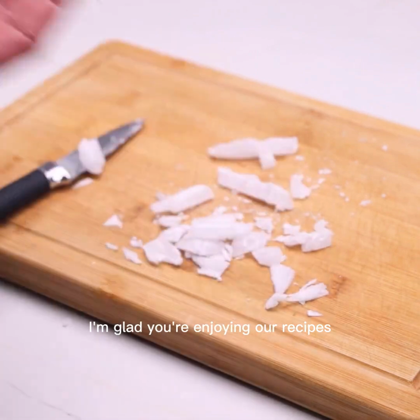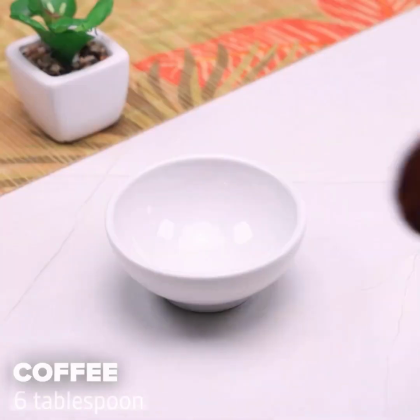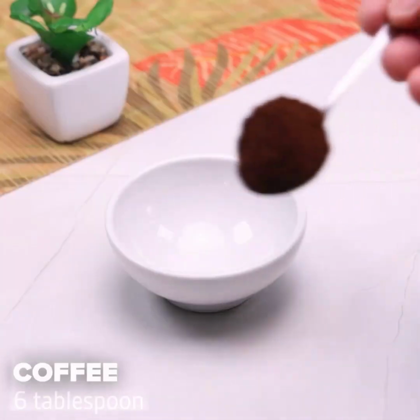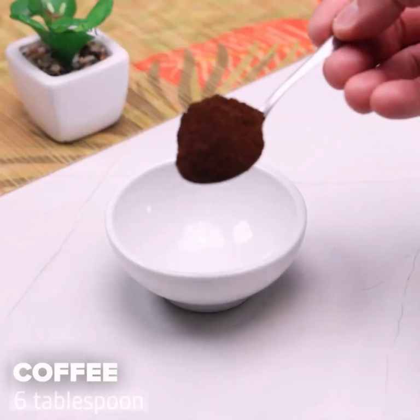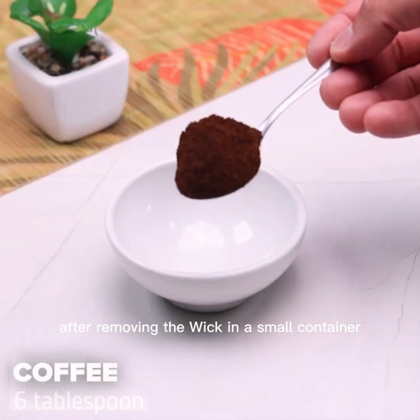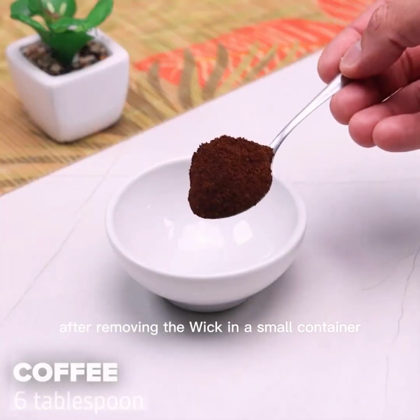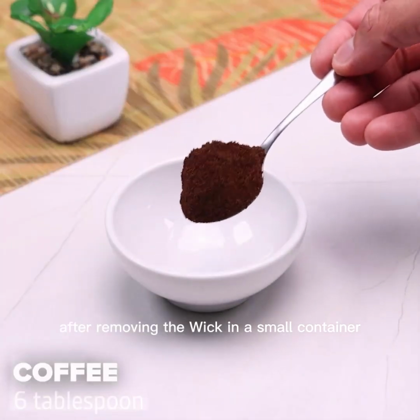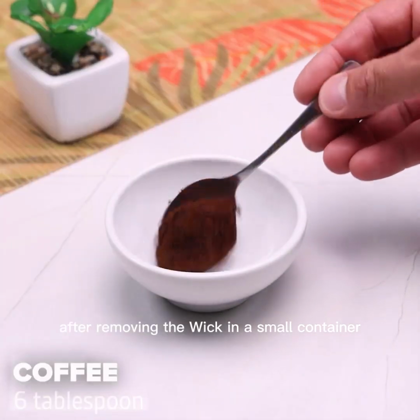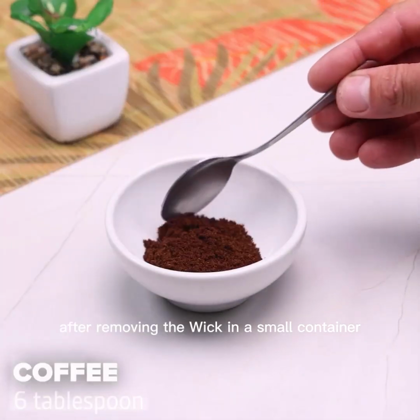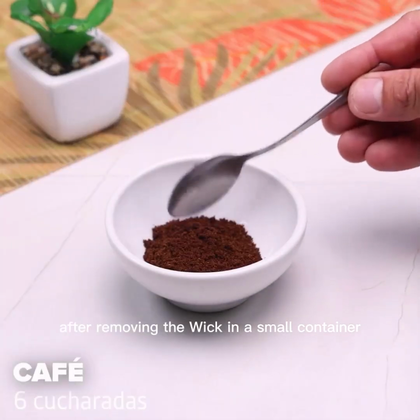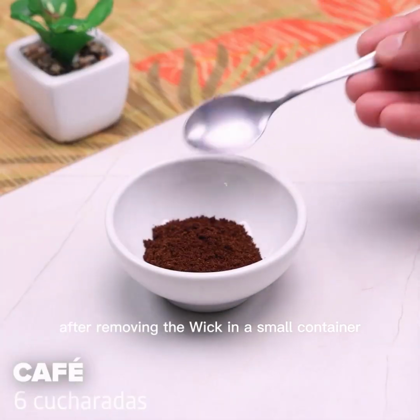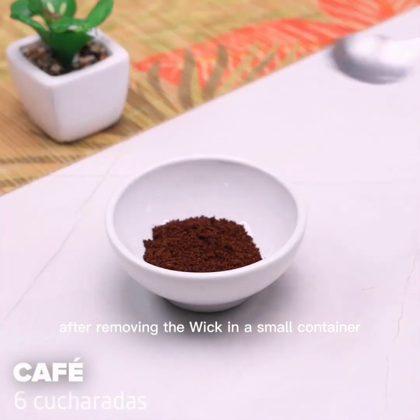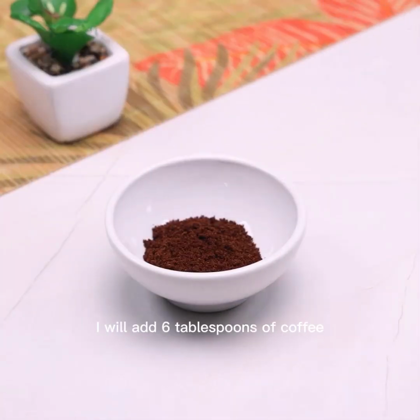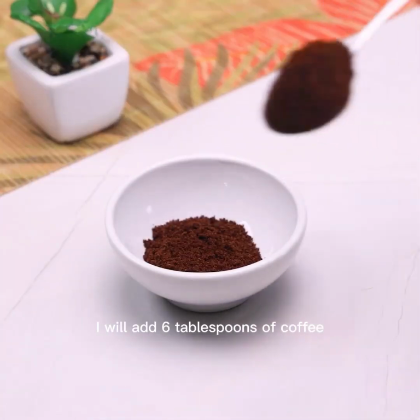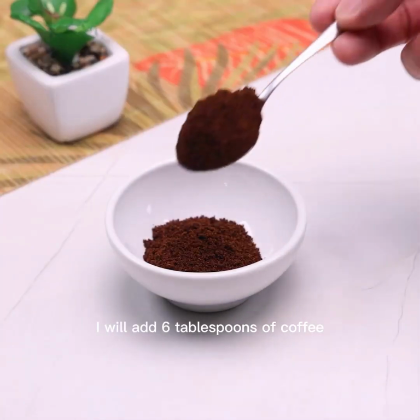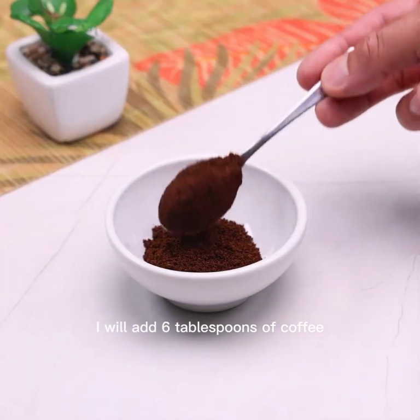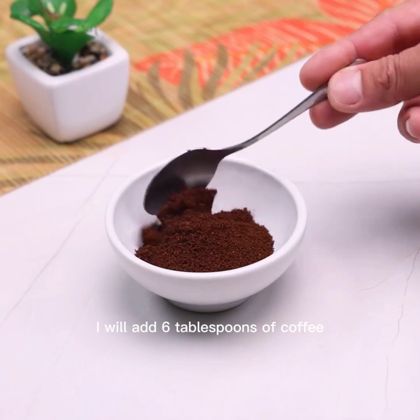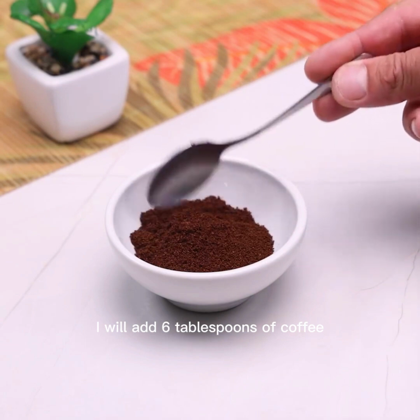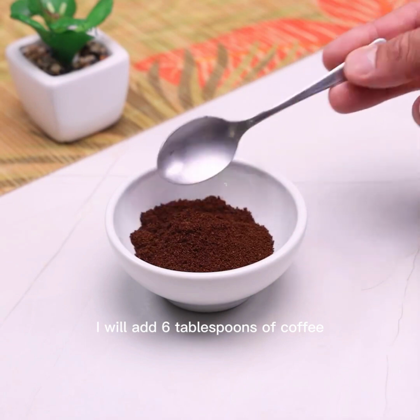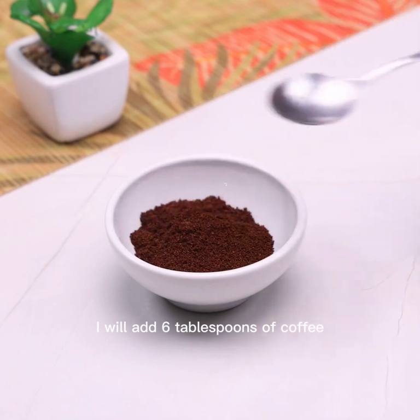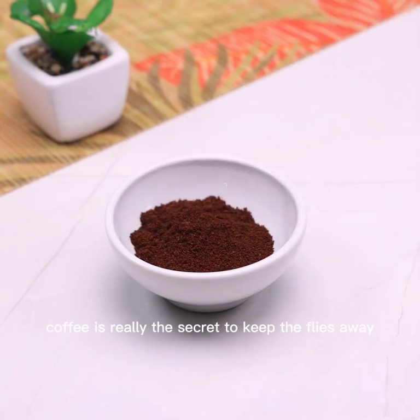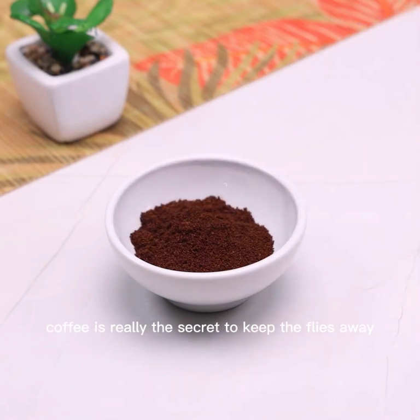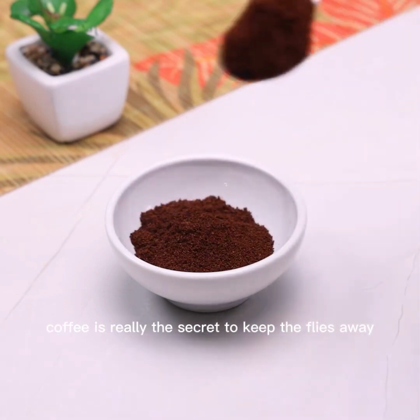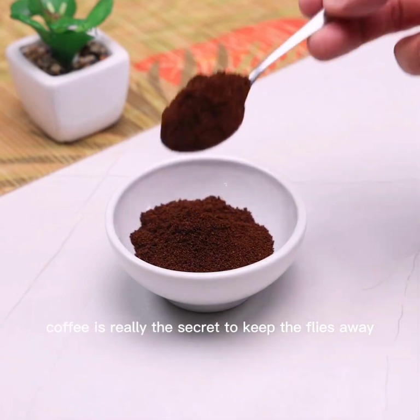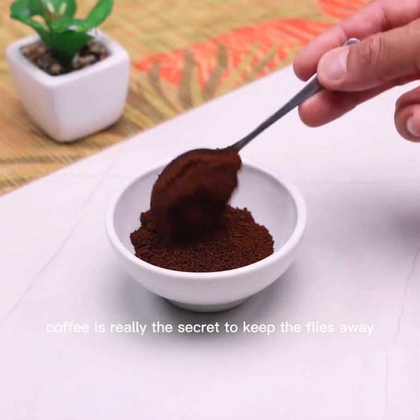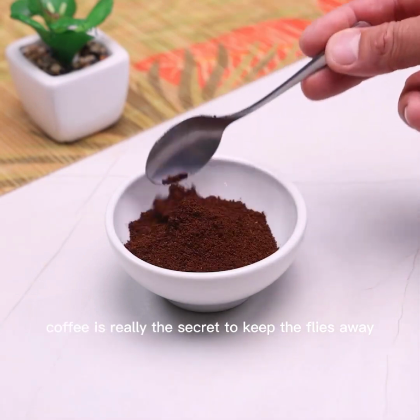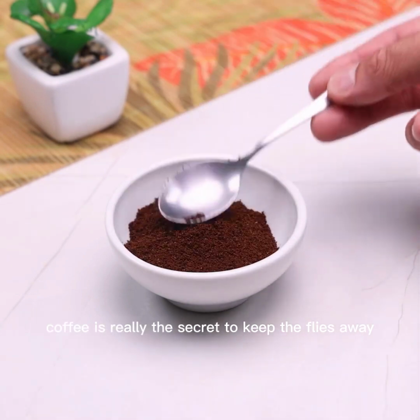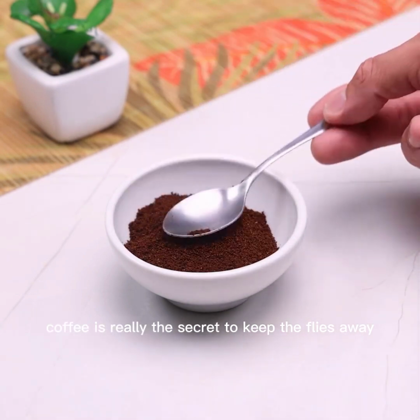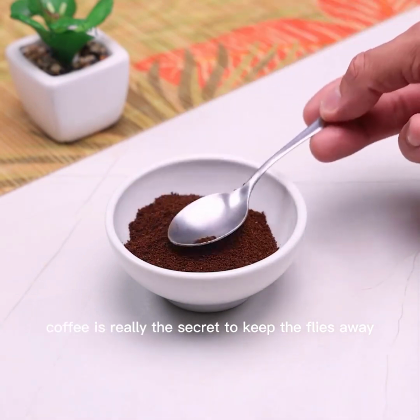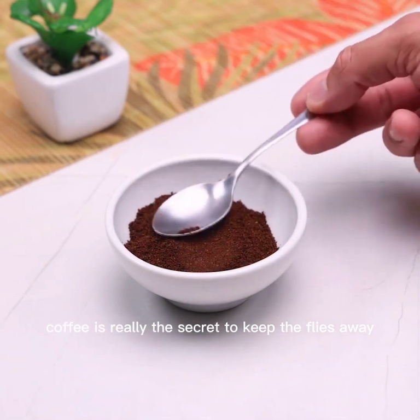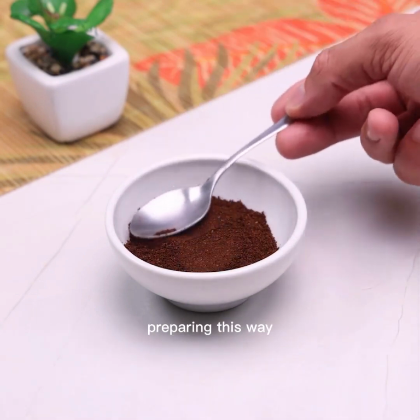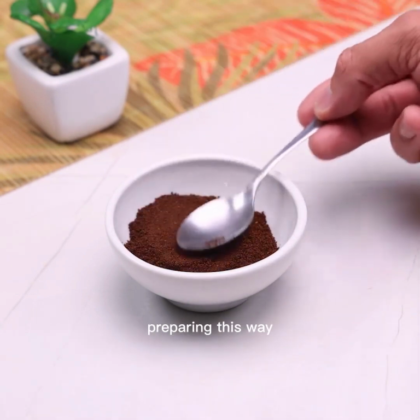After removing the wick, in a small container I will add 6 tablespoons of coffee. Coffee is really the secret to keeping the flies and insects away.